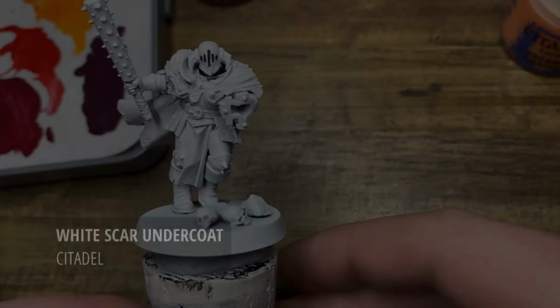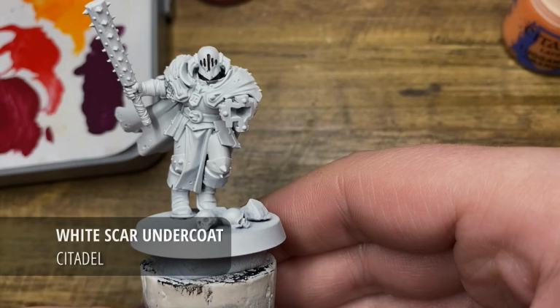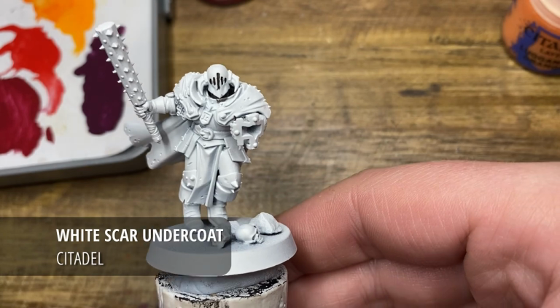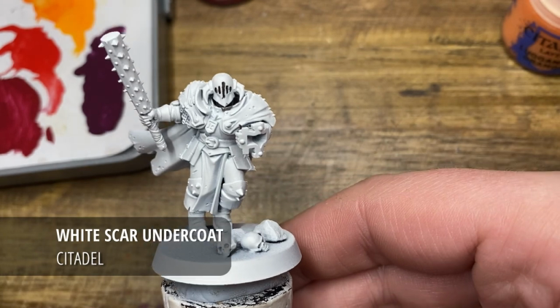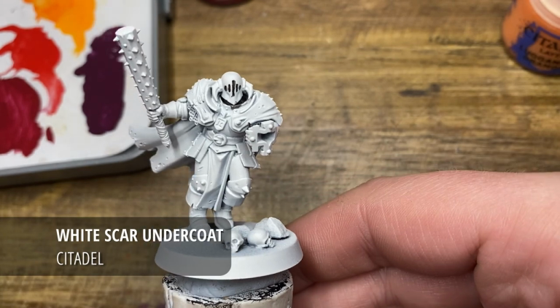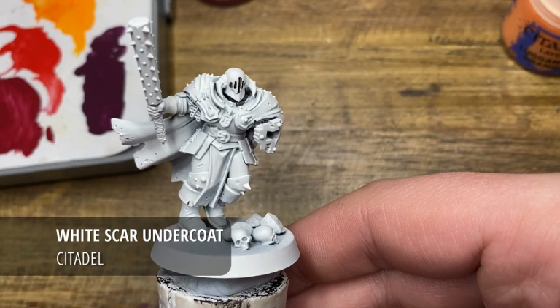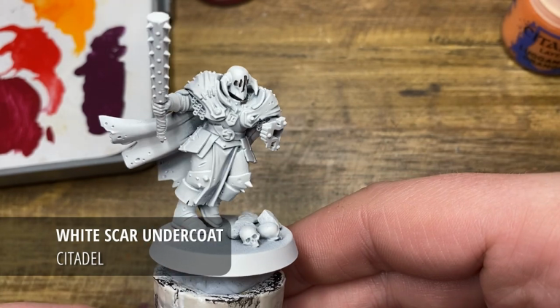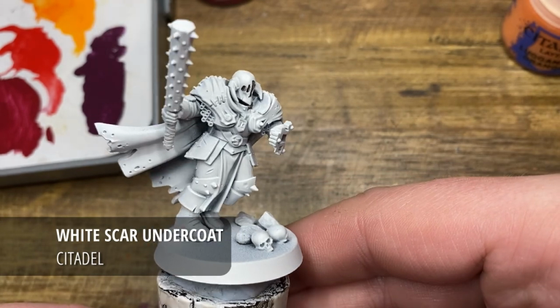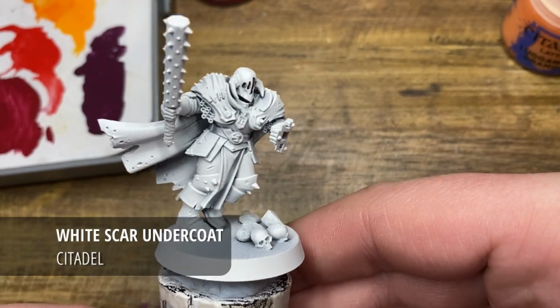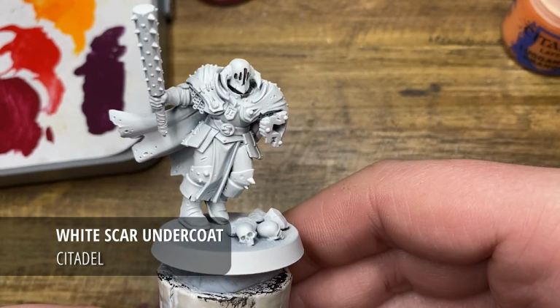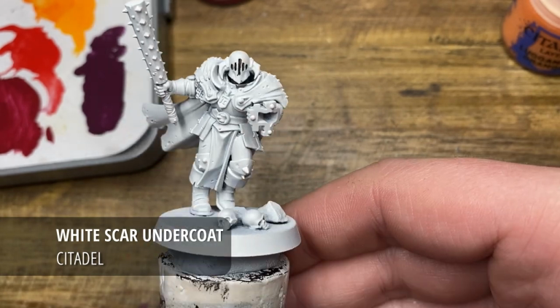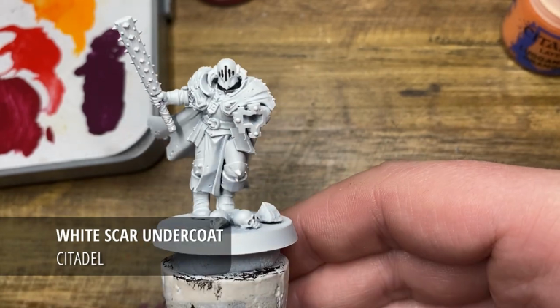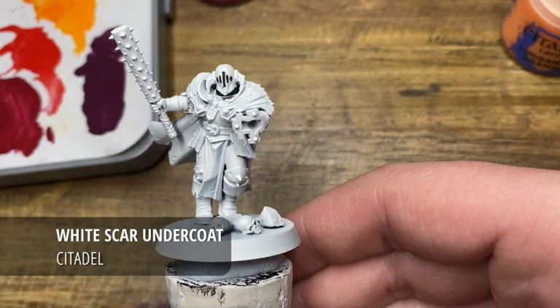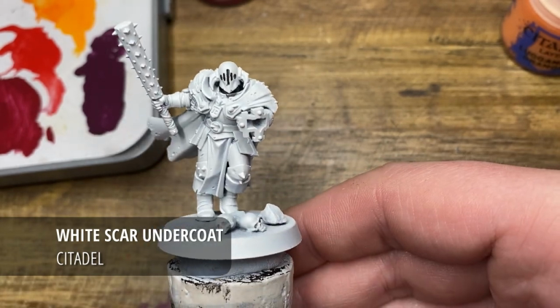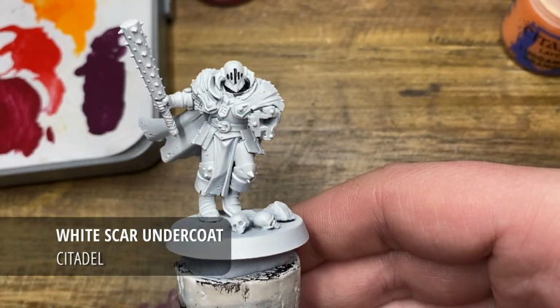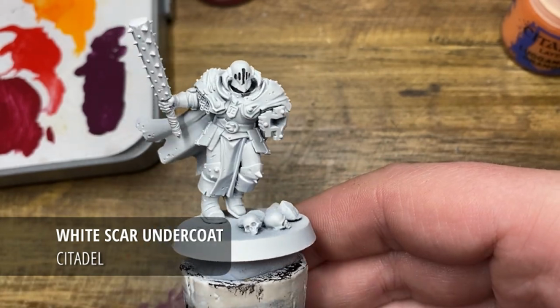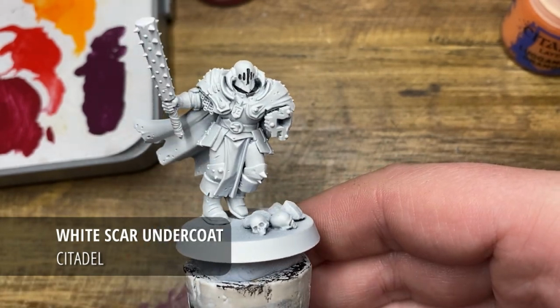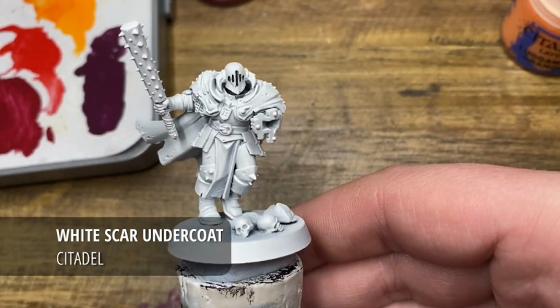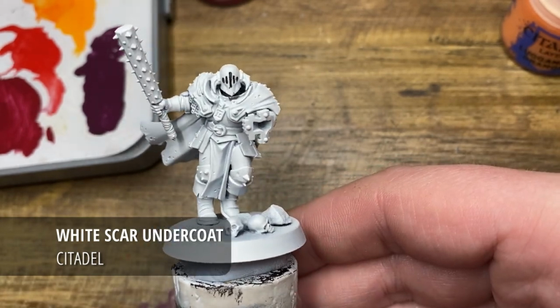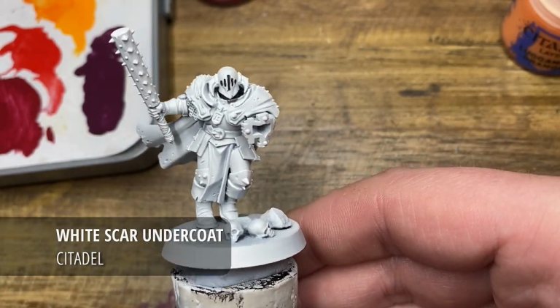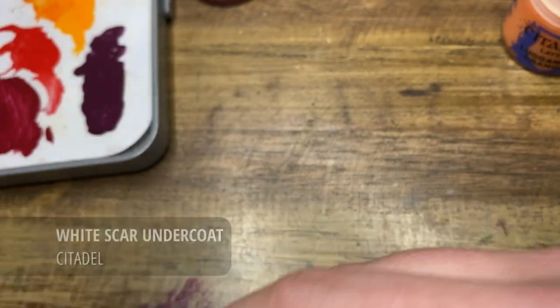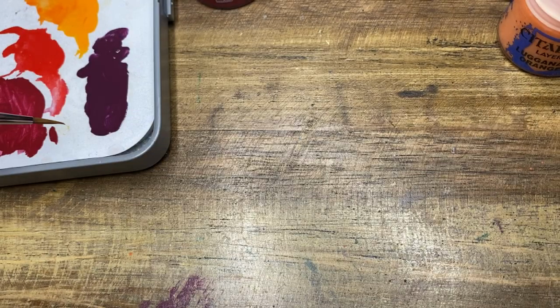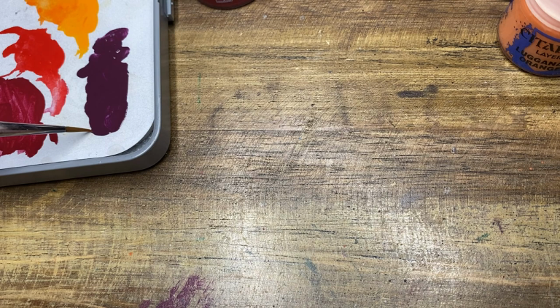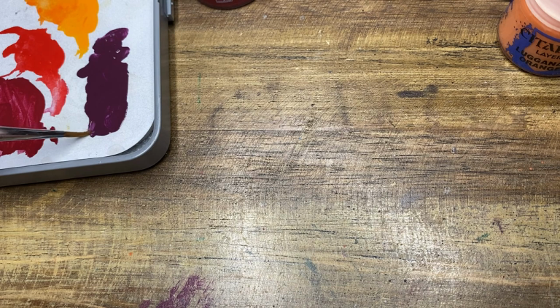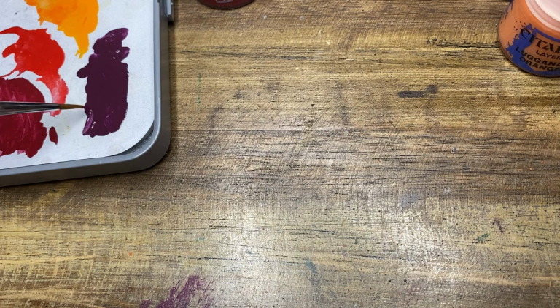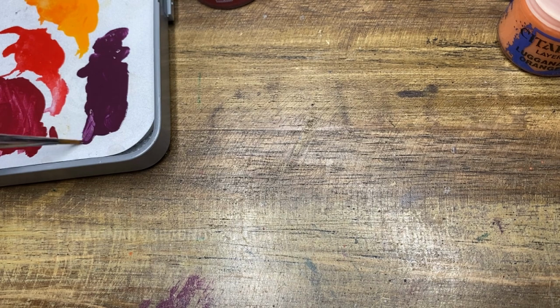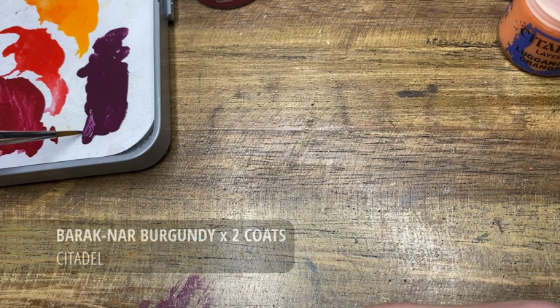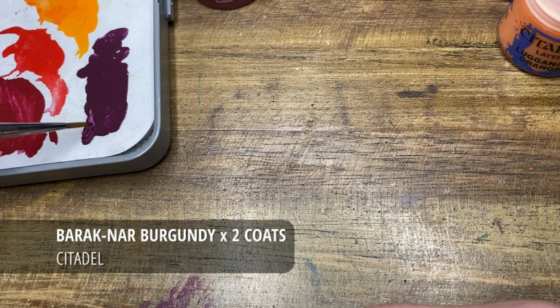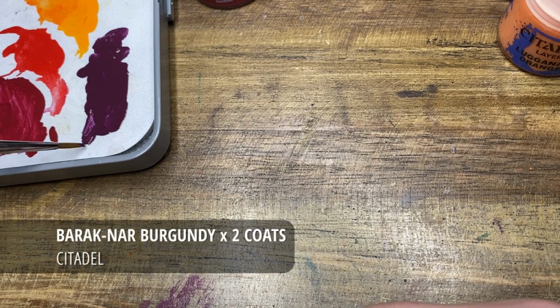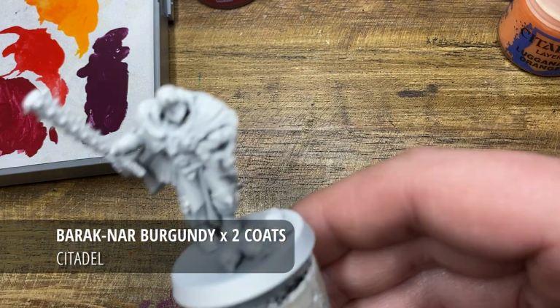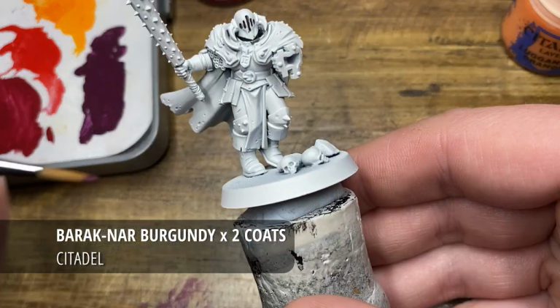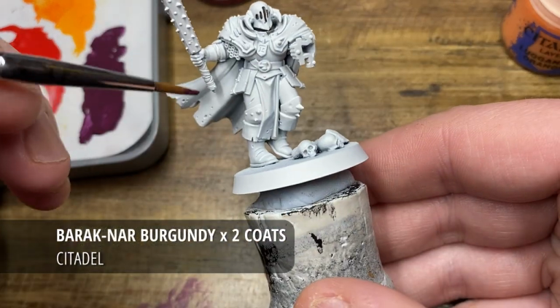Hi everyone and welcome to another painting tutorial. Today I'm going to take you through how I painted the burgundy armor you might have seen on one of my units of Chaos Warriors.